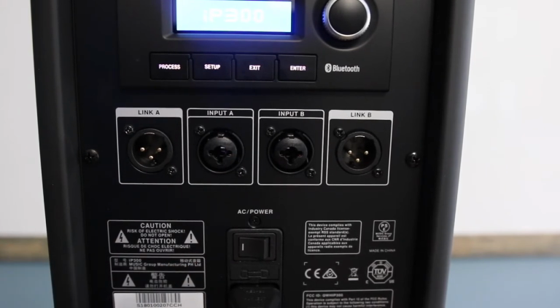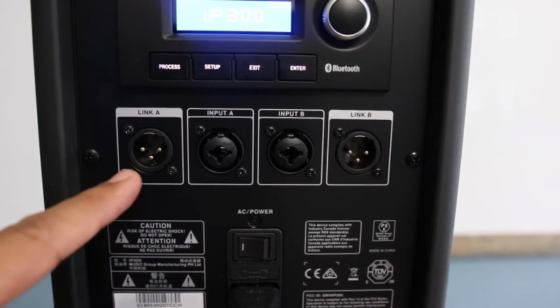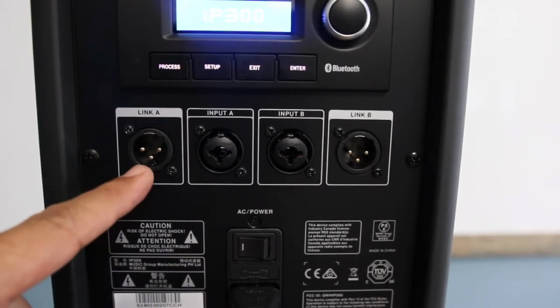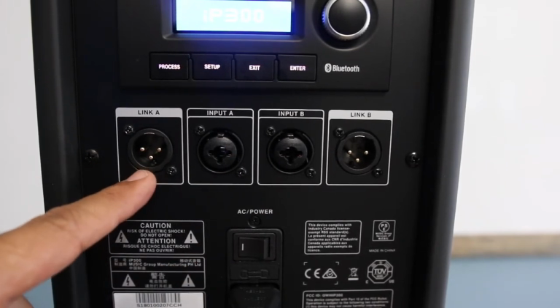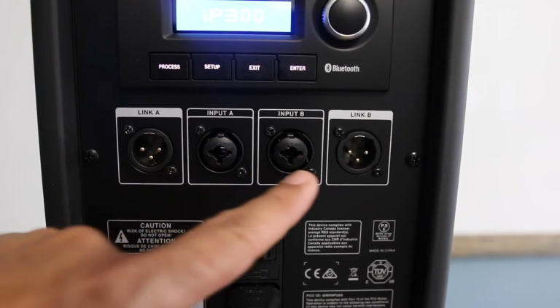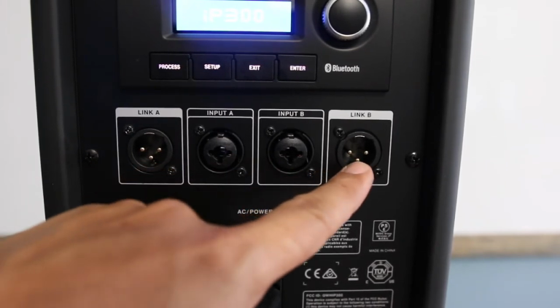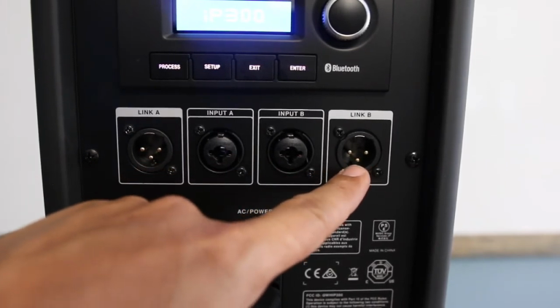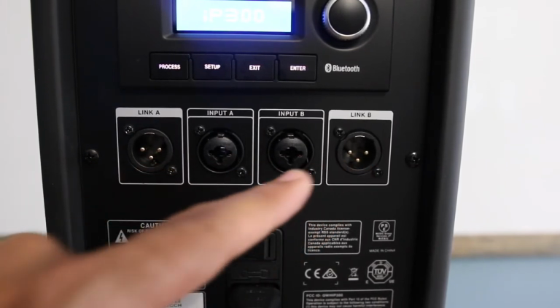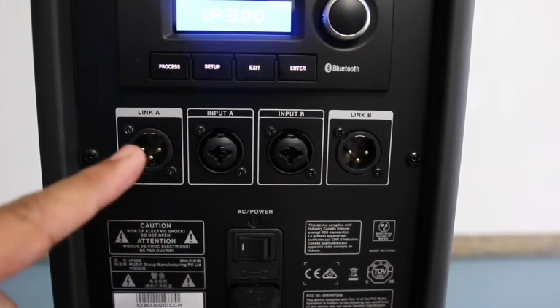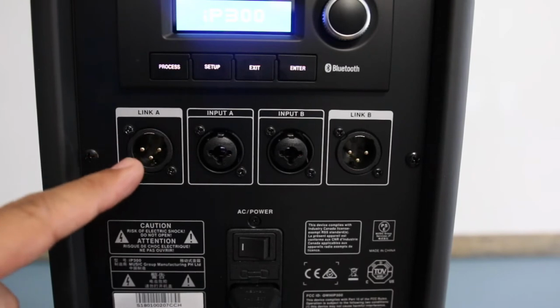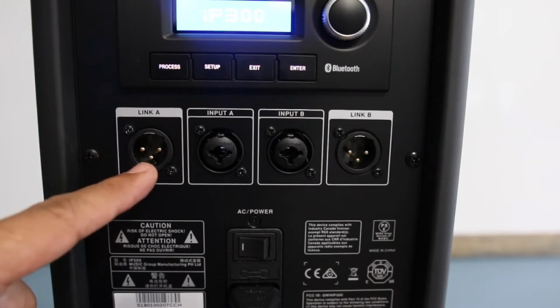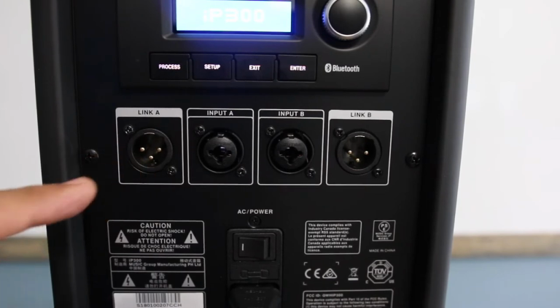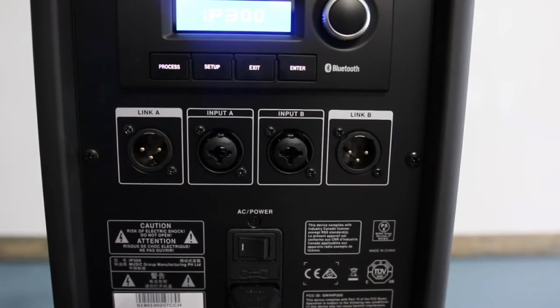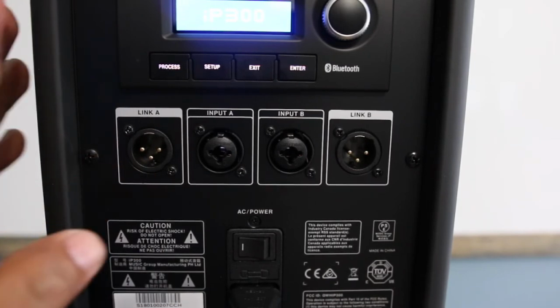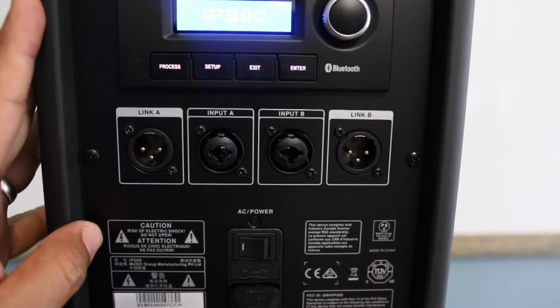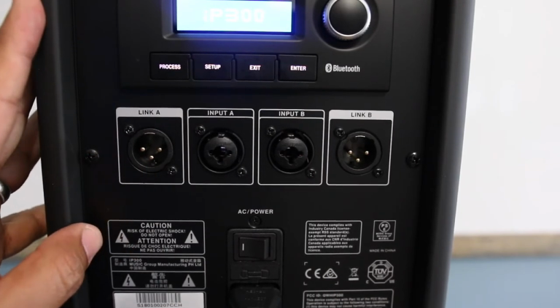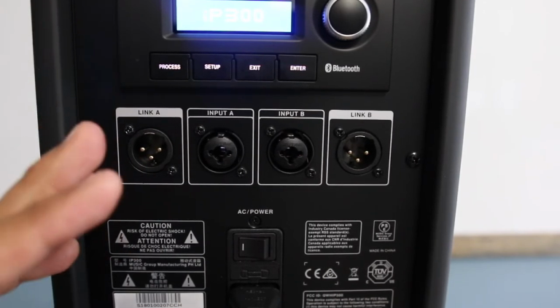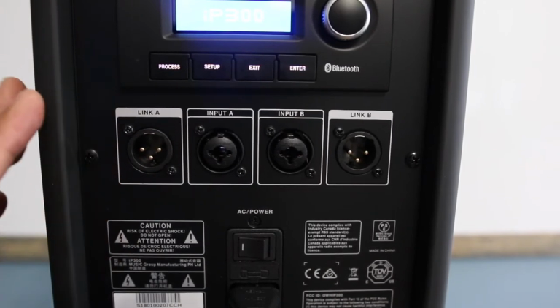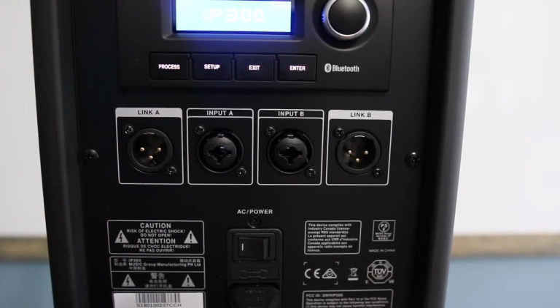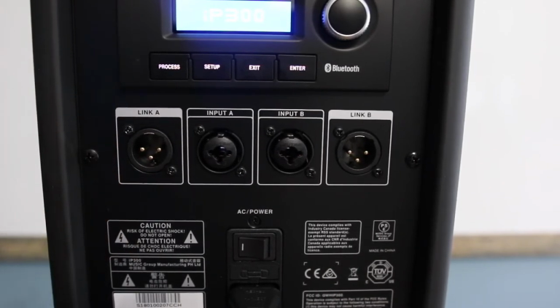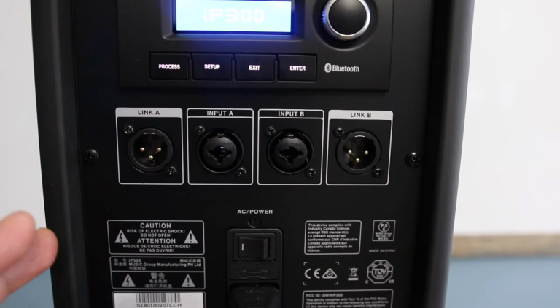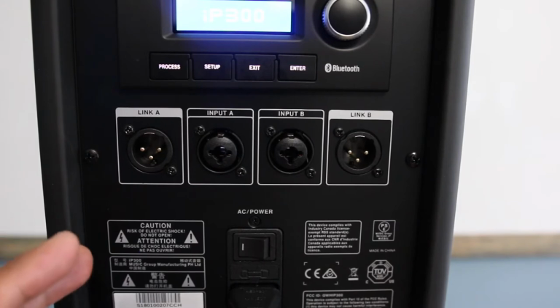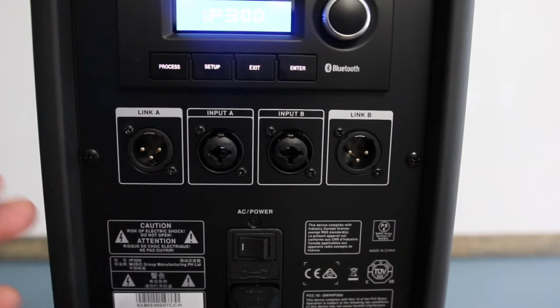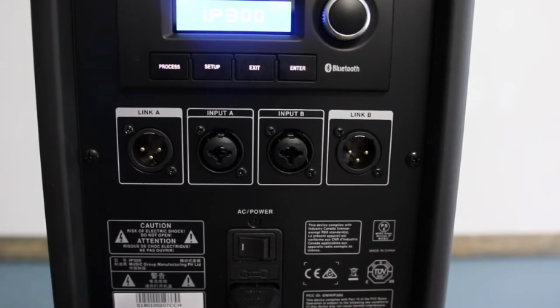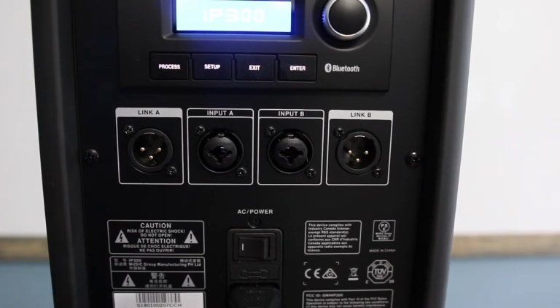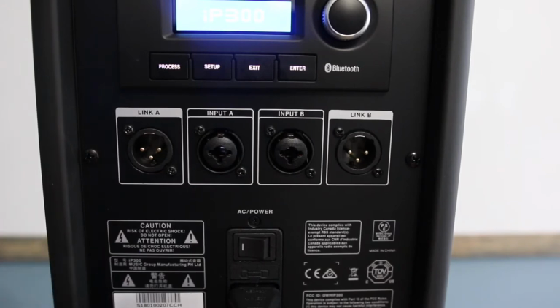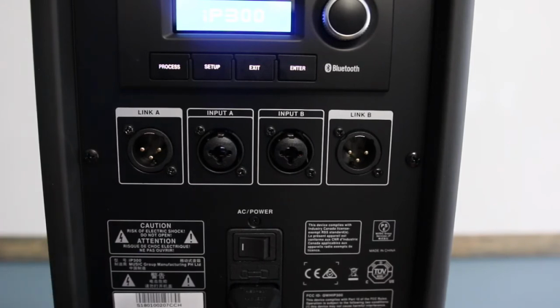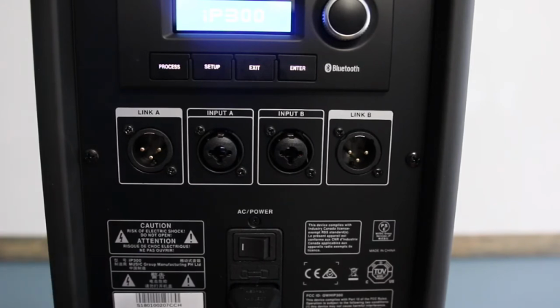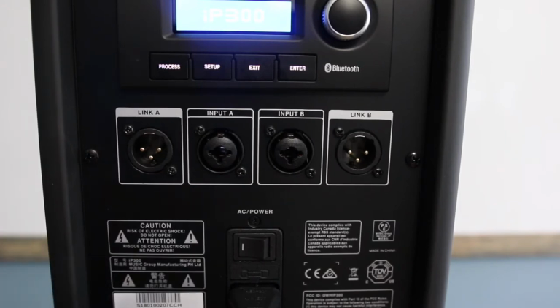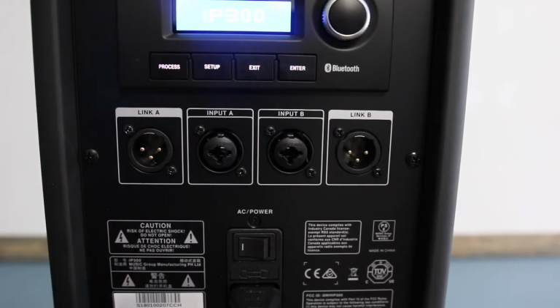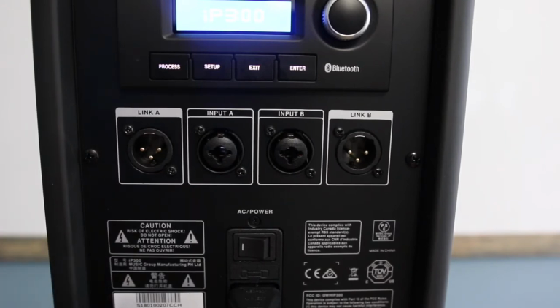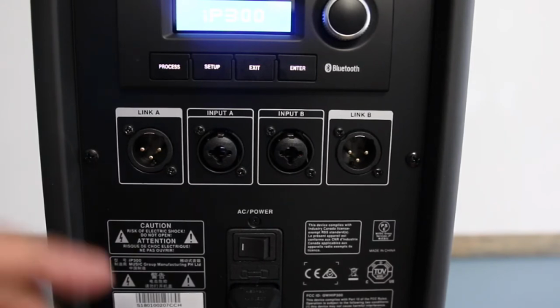It has two link outputs, A and B. This will let you connect another speaker to the IP300 — it could be any other speaker or another IP300.